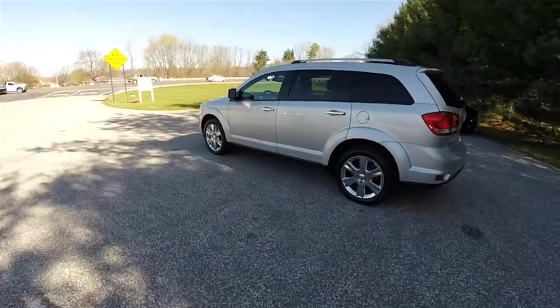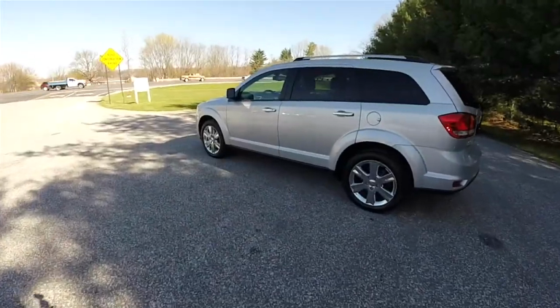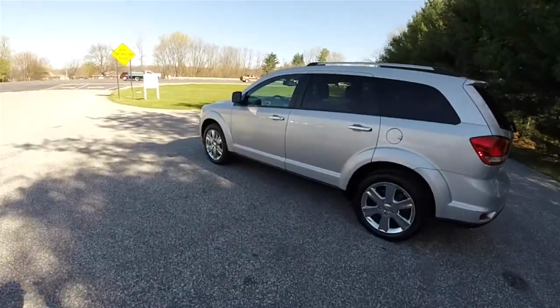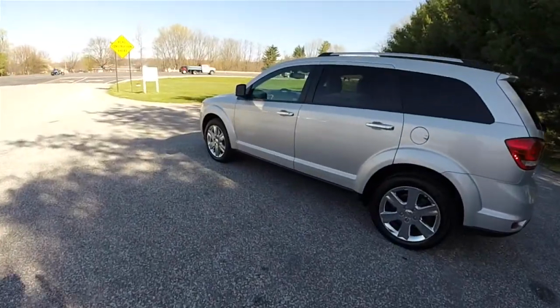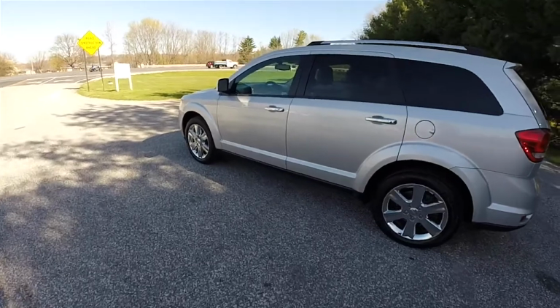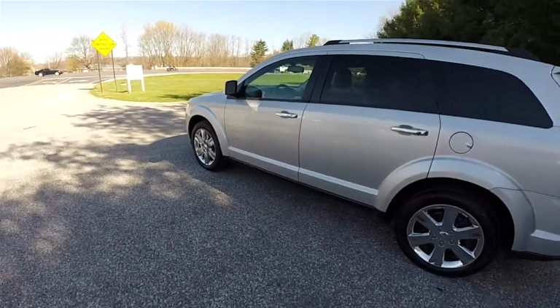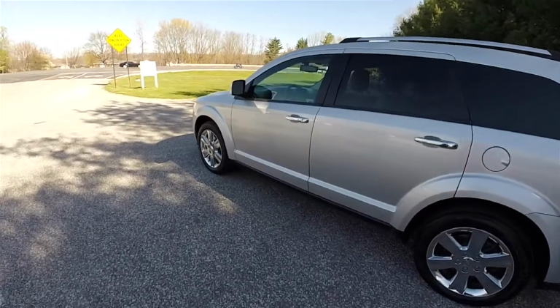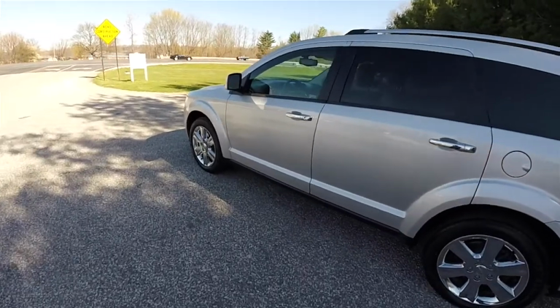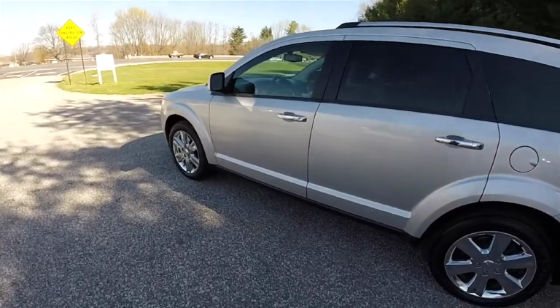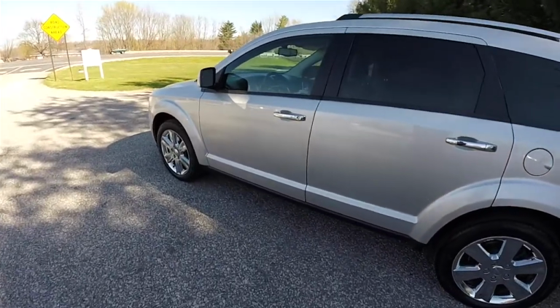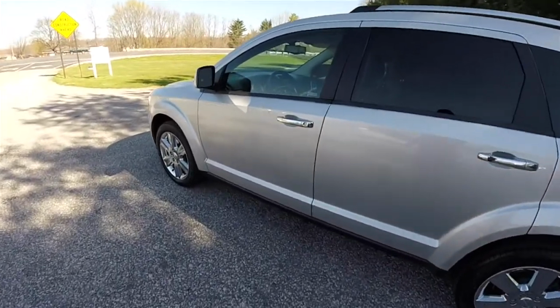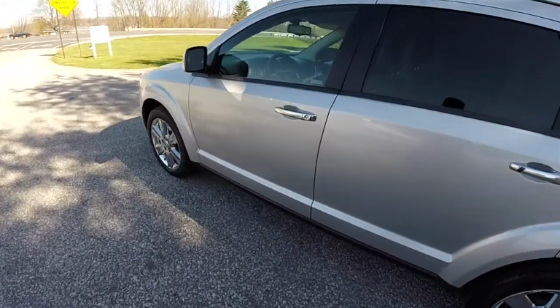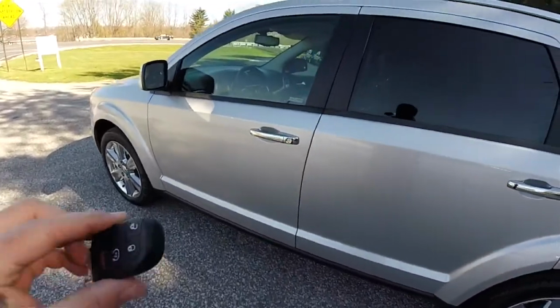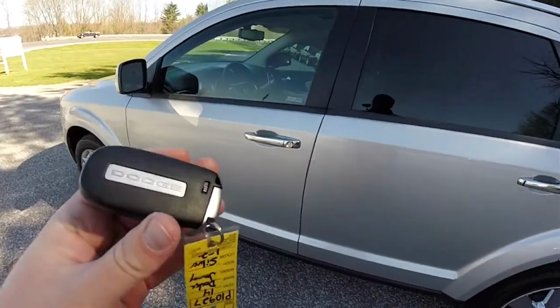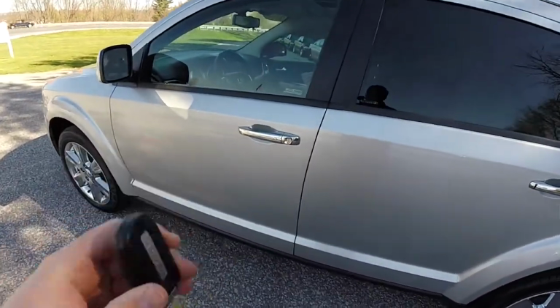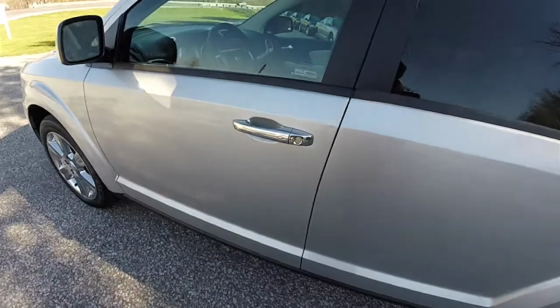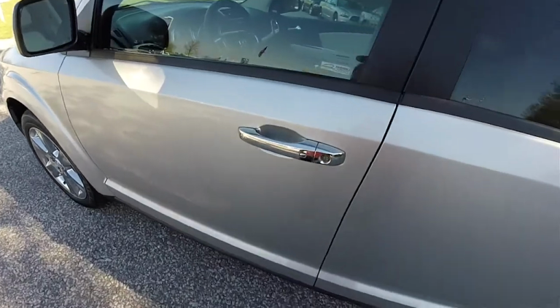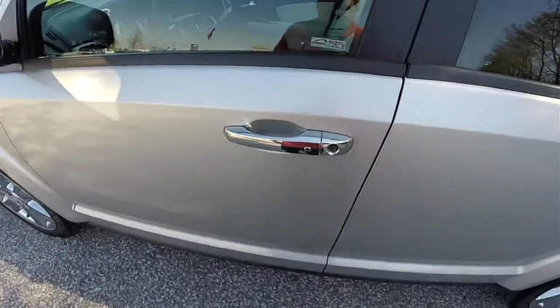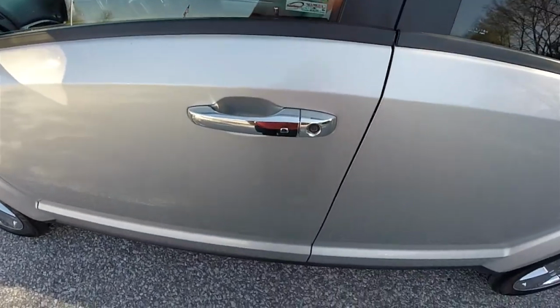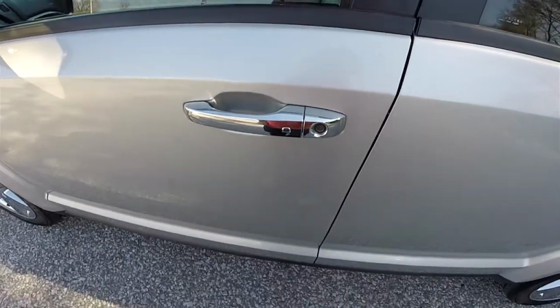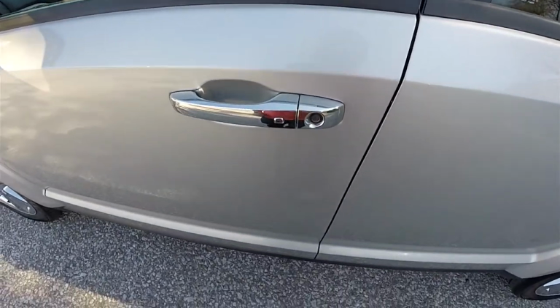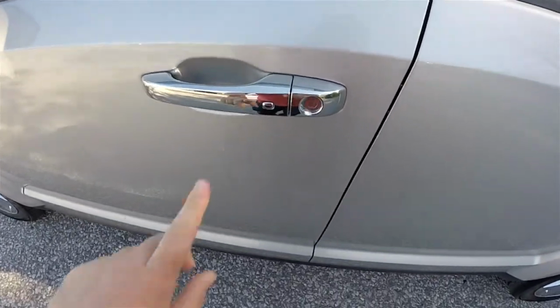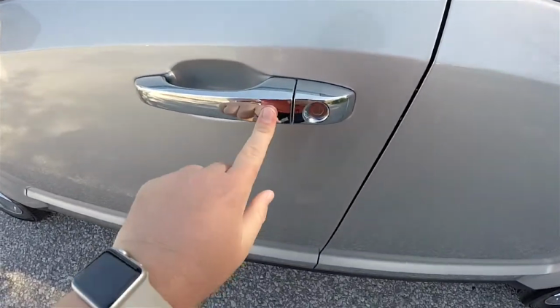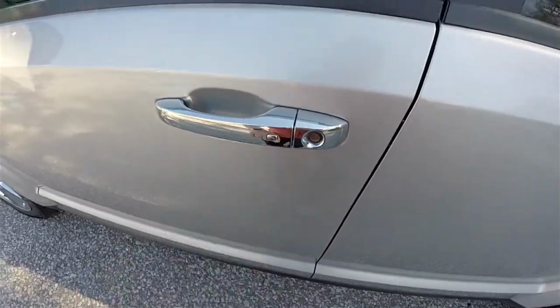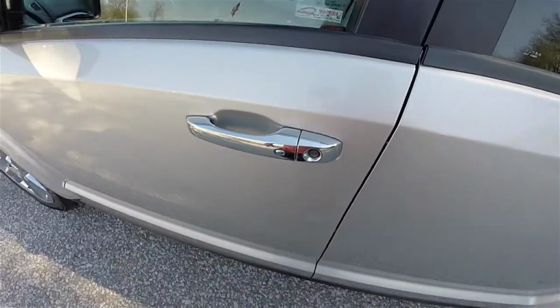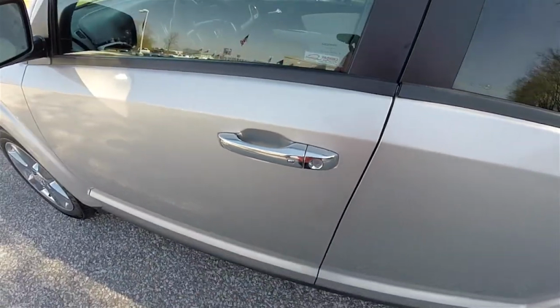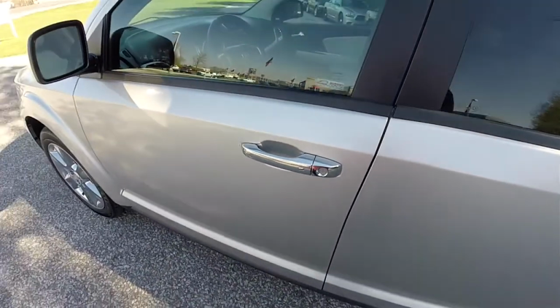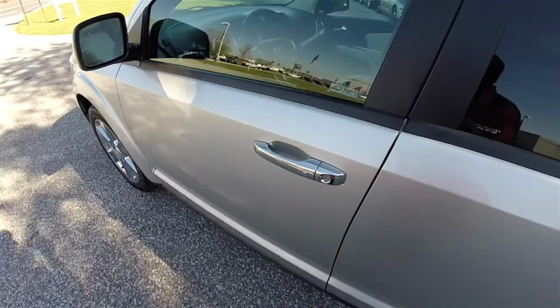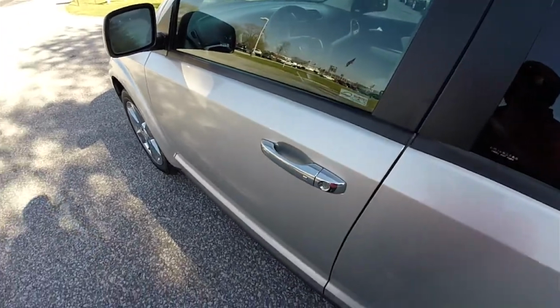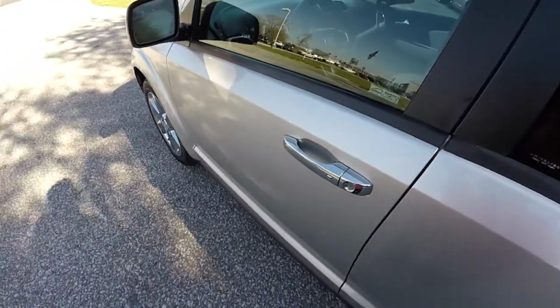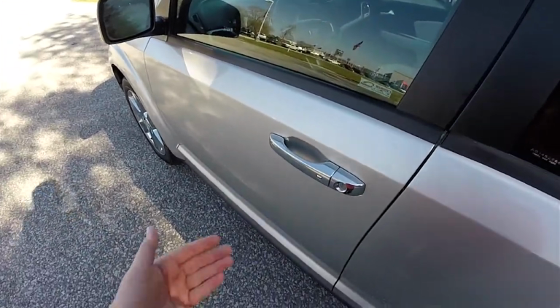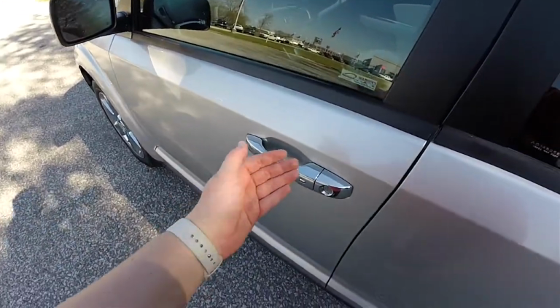Locking and unlocking the vehicle is easy with Chrysler's smart key access system. It is a keyless enter and go. By keeping the key fob in your purse or pocket, you are able to lock the vehicle by locating the chrome button on the door handle. The horn will chirp and the vehicle will lock. To unlock, simply grab the handle as you would to open it.